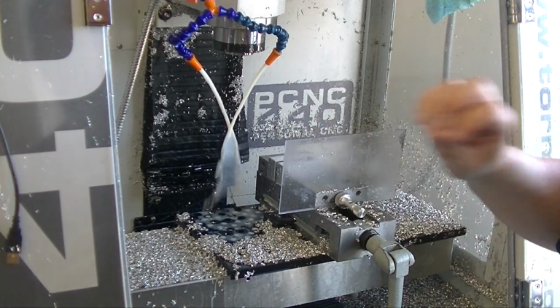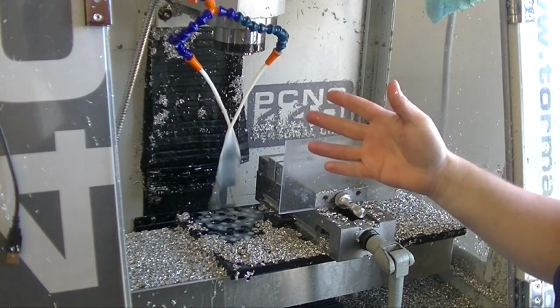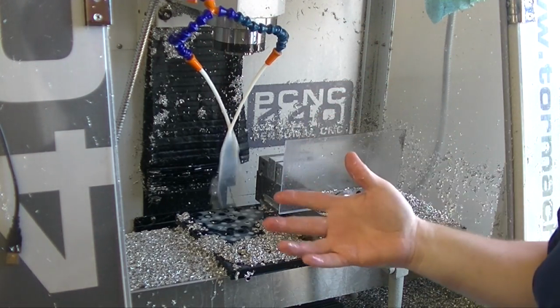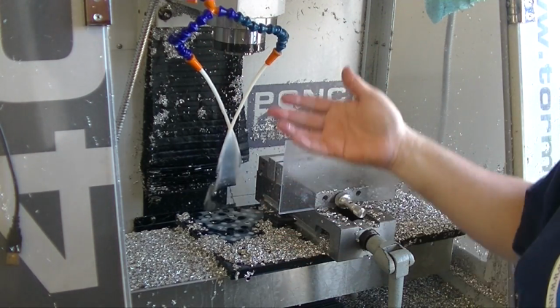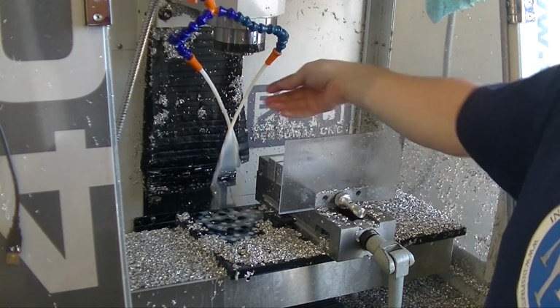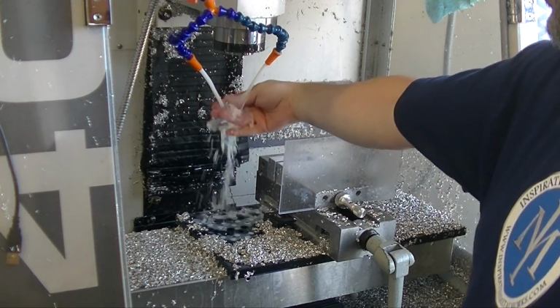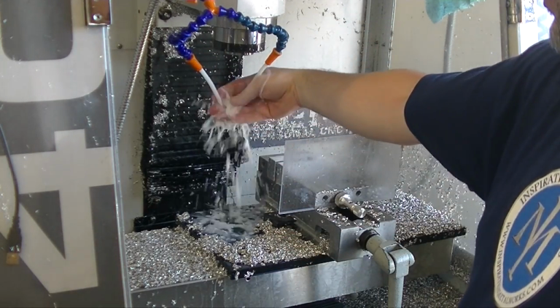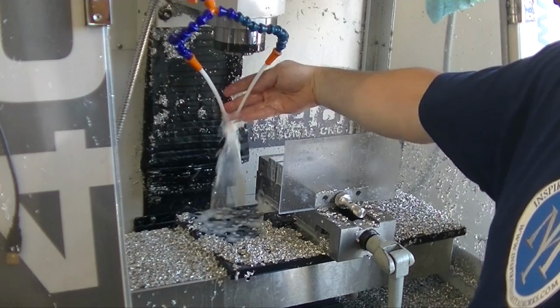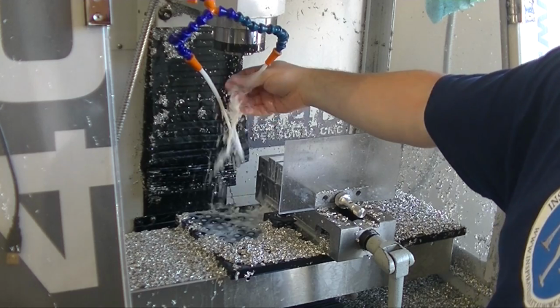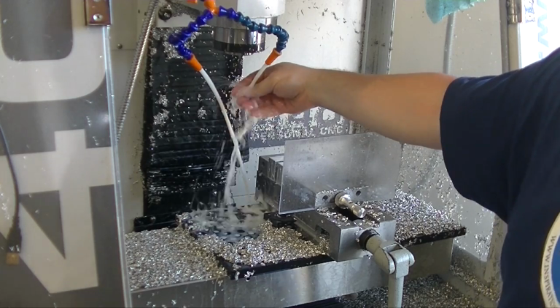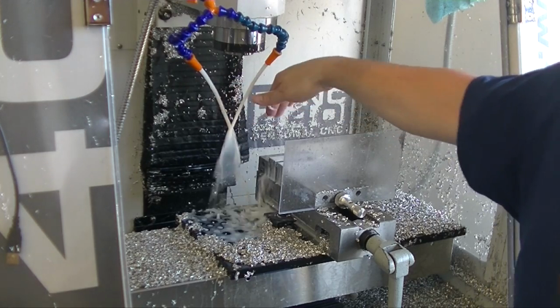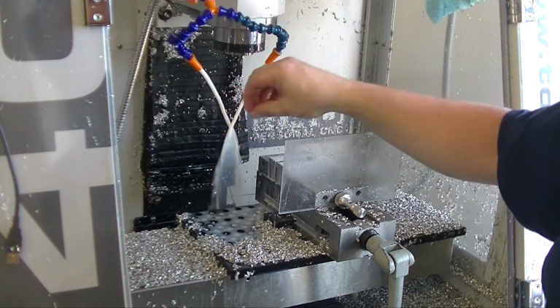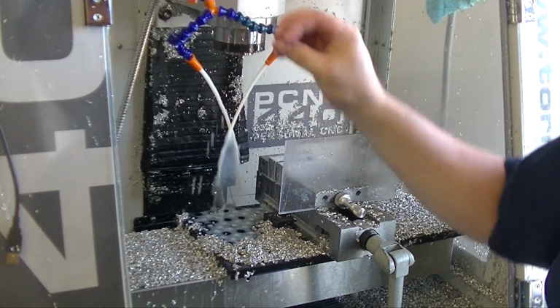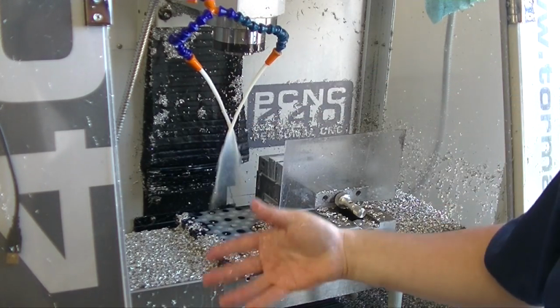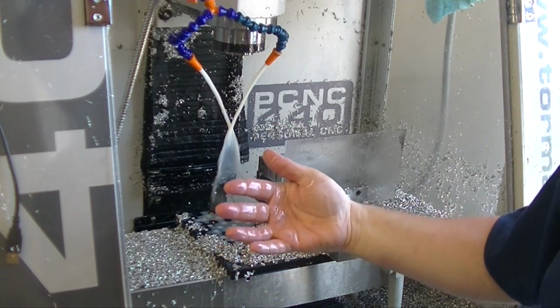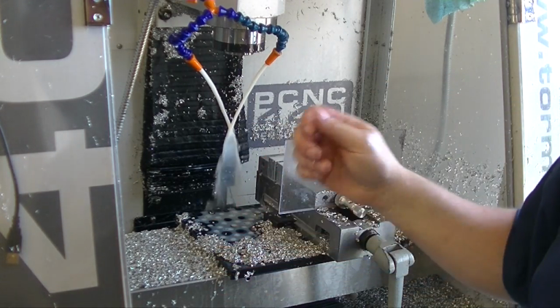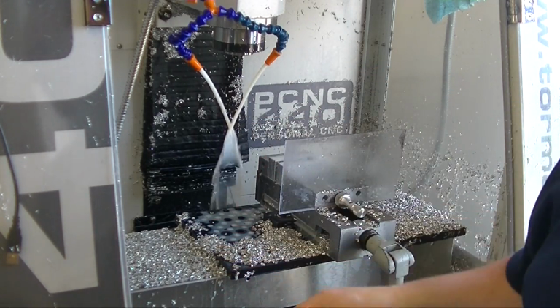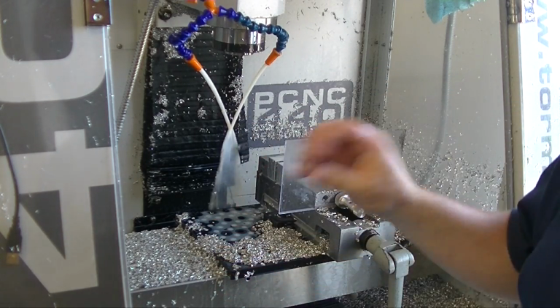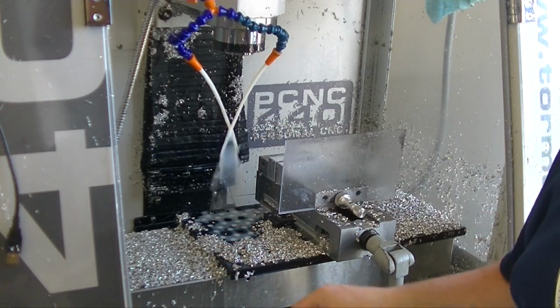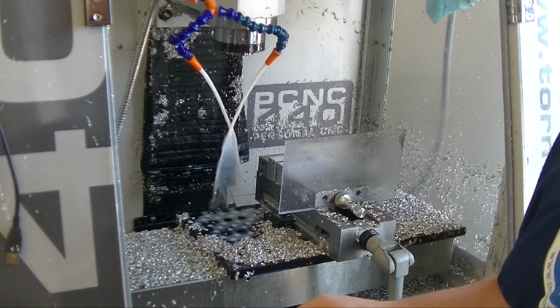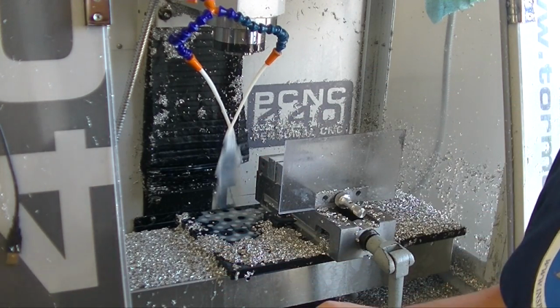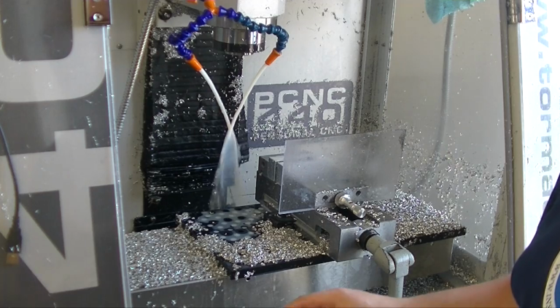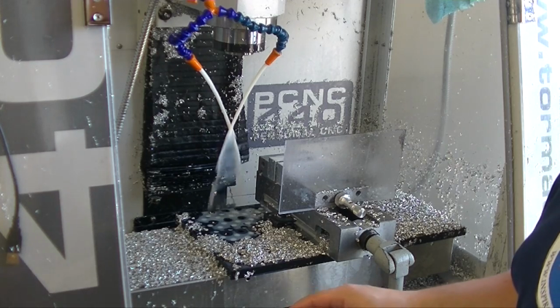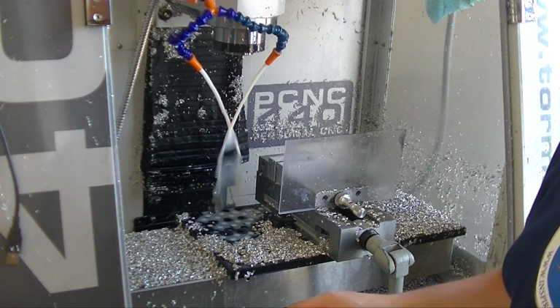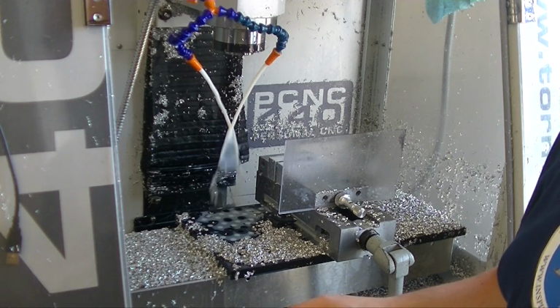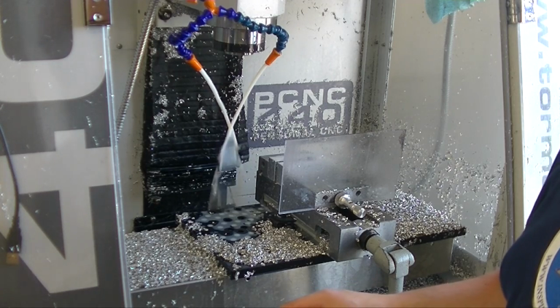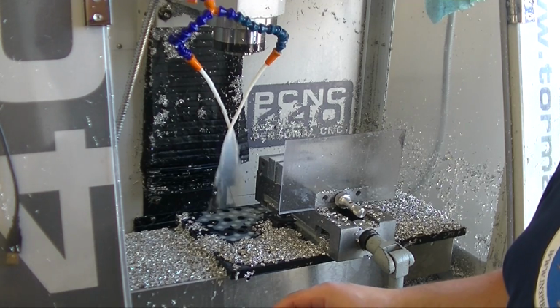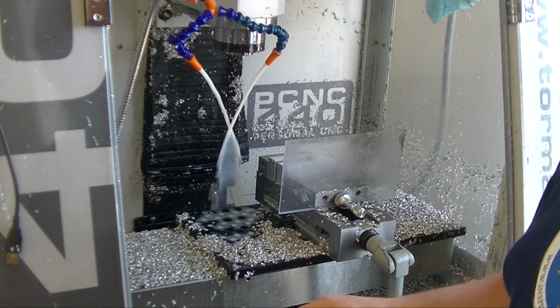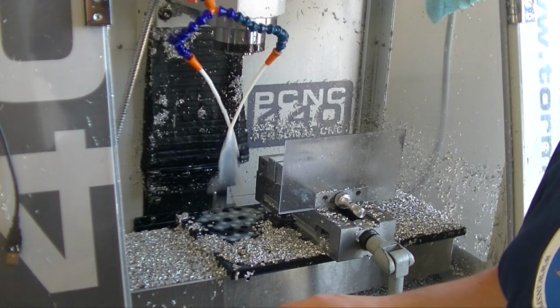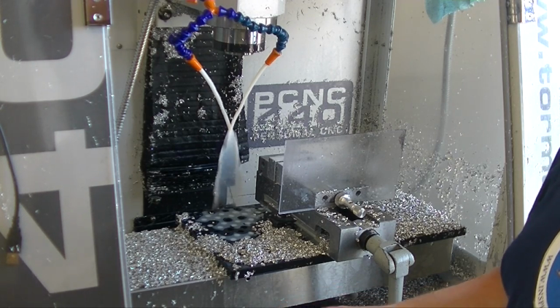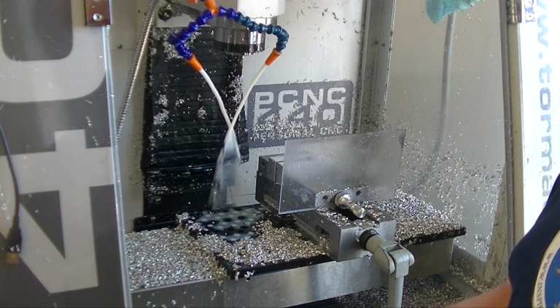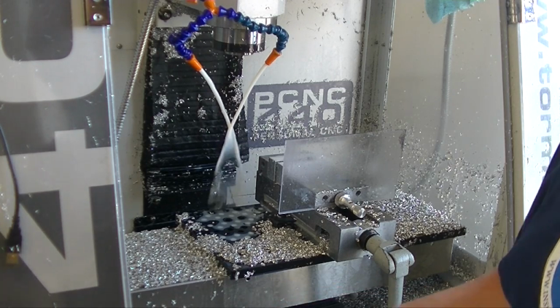It washes everything out of the way, and I don't get any problems with re-cutting chips at this point — it just blows everything off. You might have seen another video where I was having some chip evacuation issues. Not anymore.